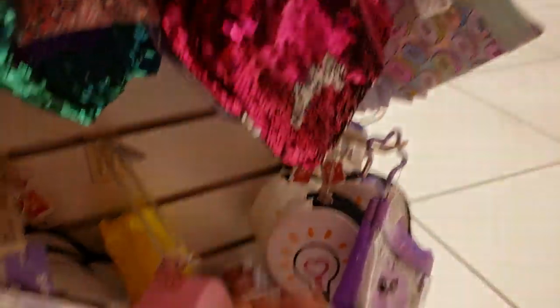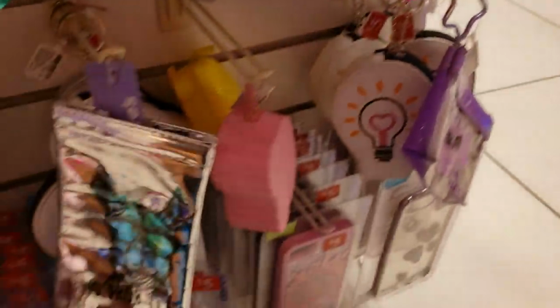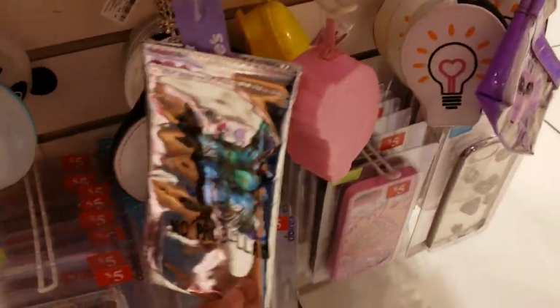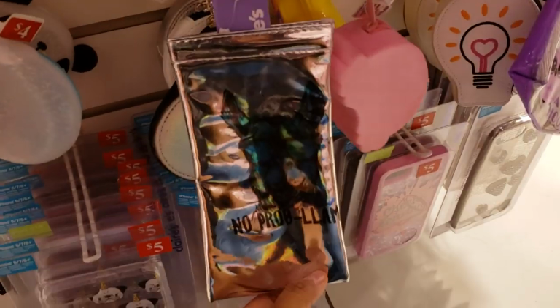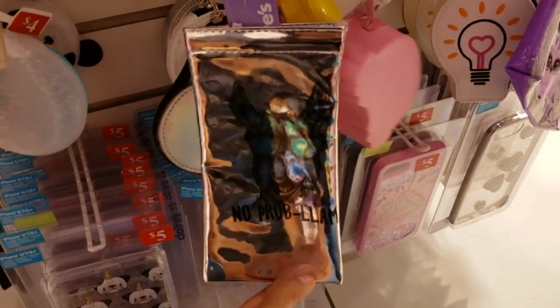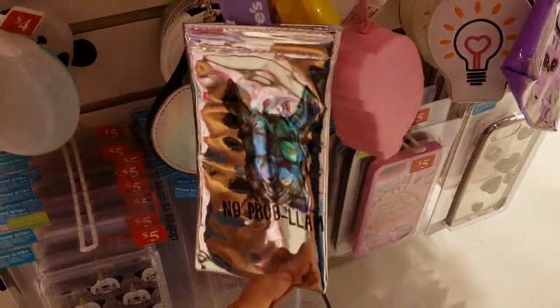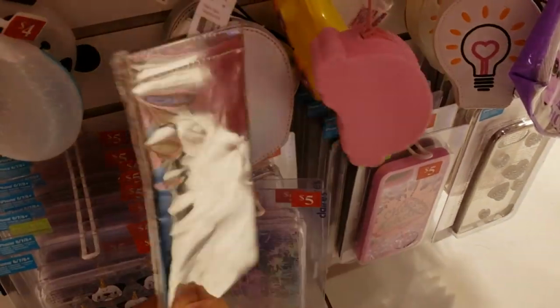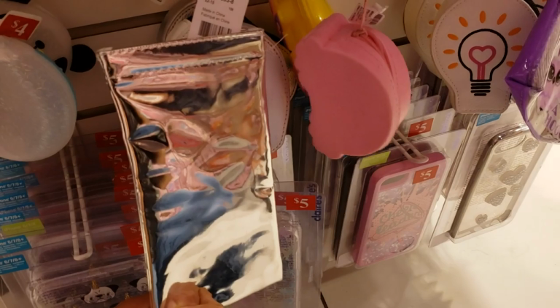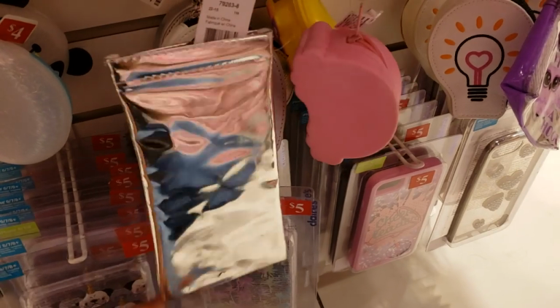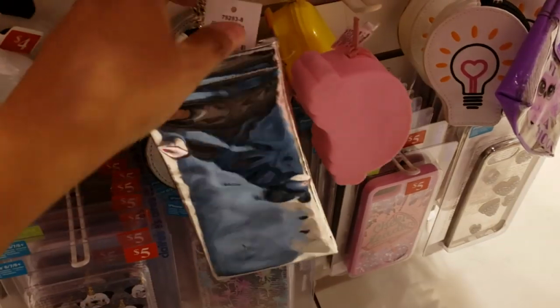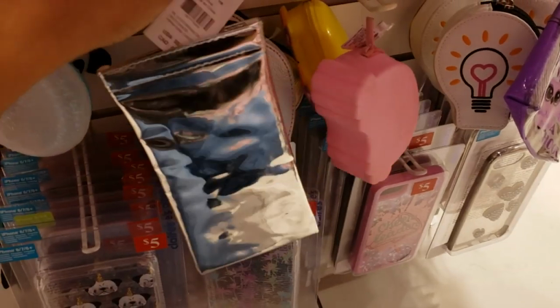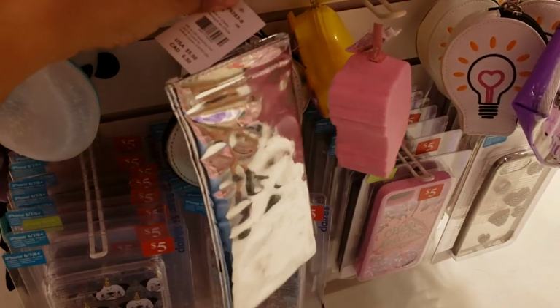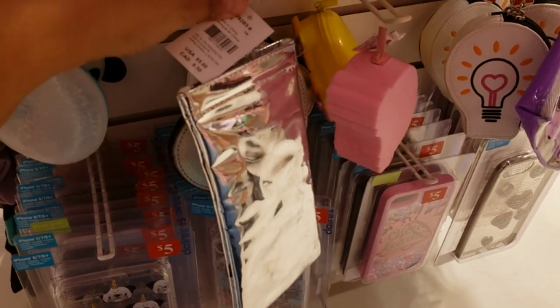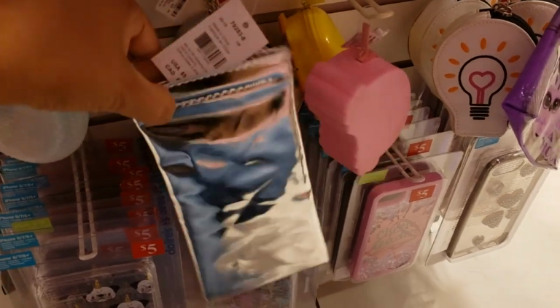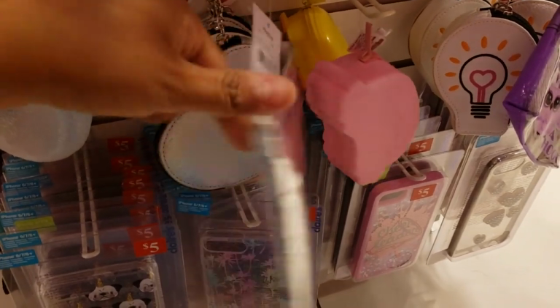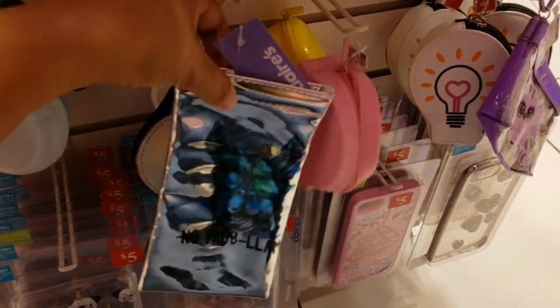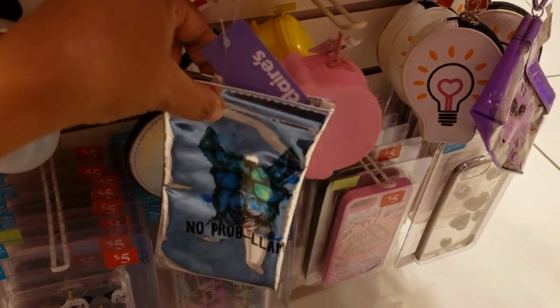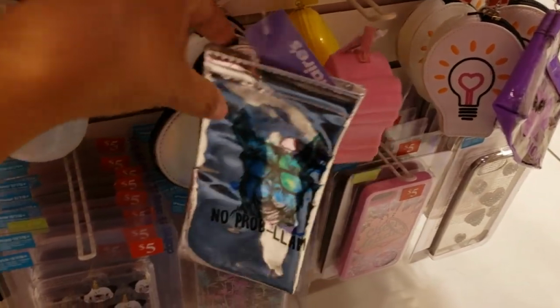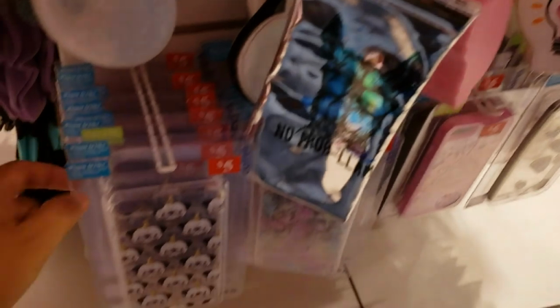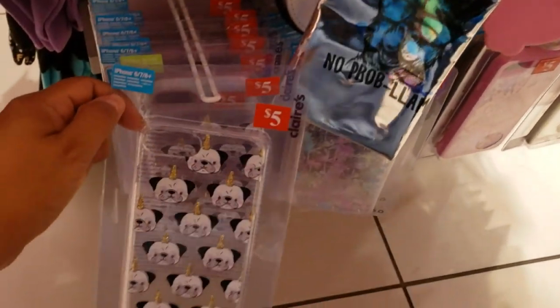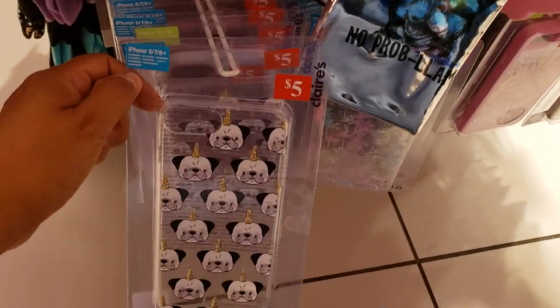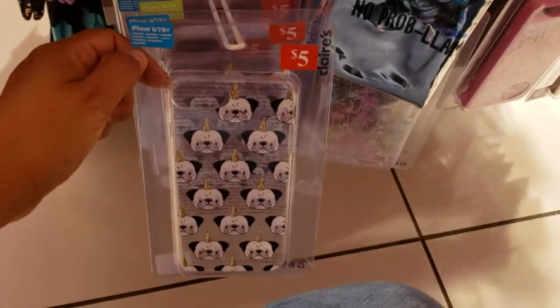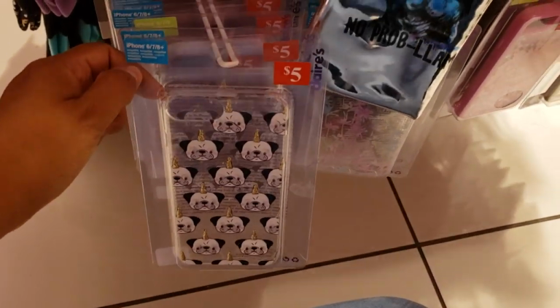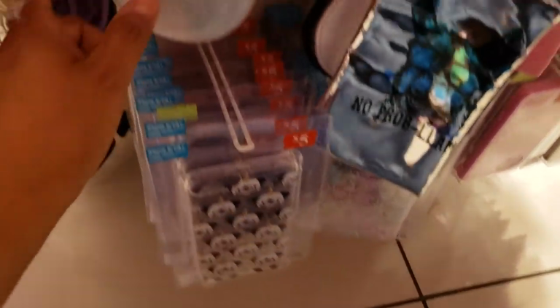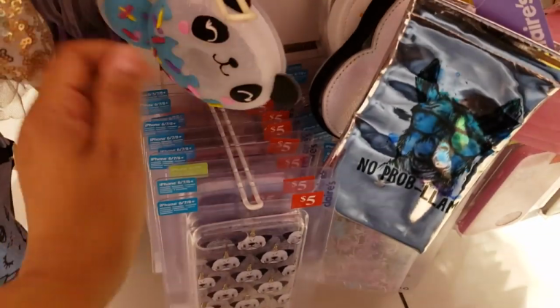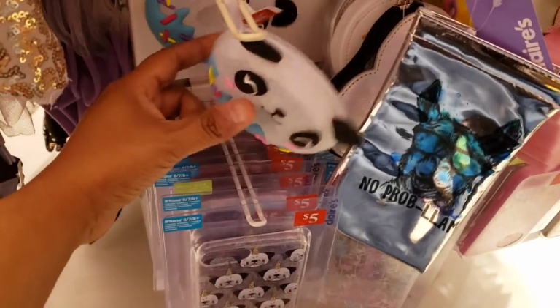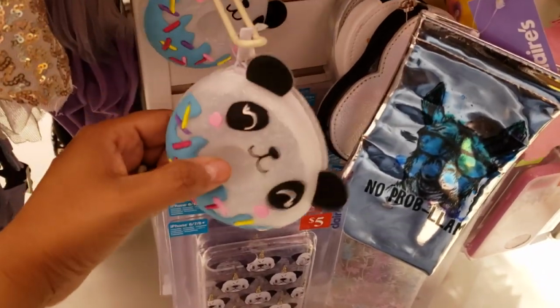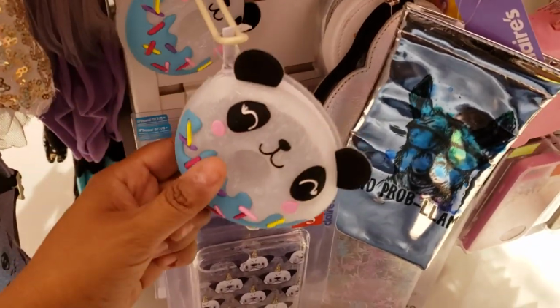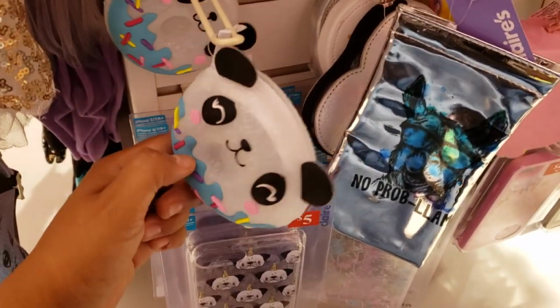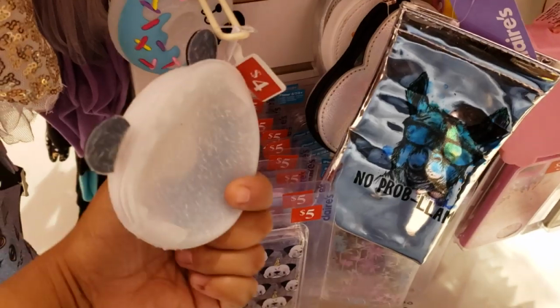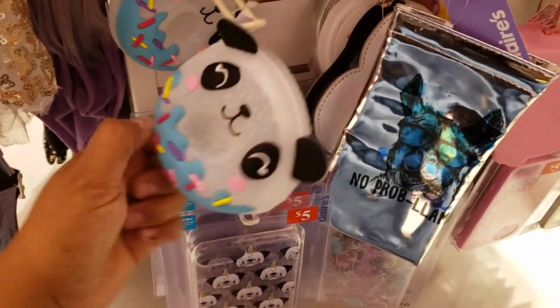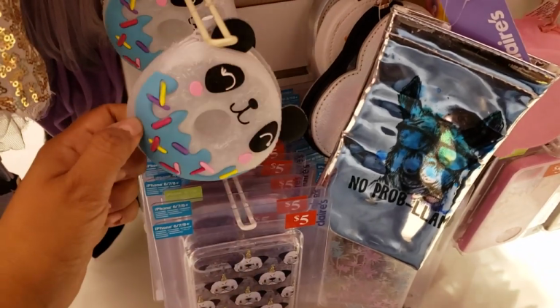Those are kind of cute — maybe for your glasses. One has a llama on it for $5.50. They do have phone cases for $5. This panda one is really cute for only $4.